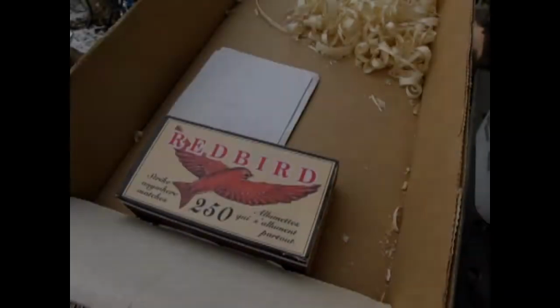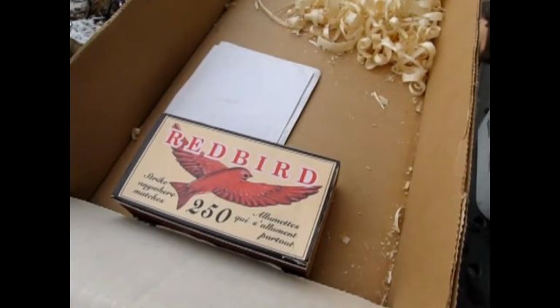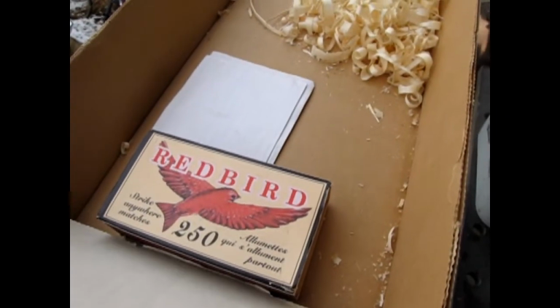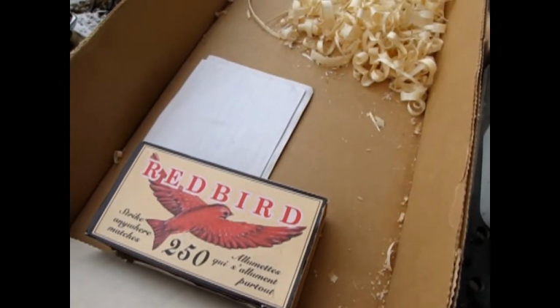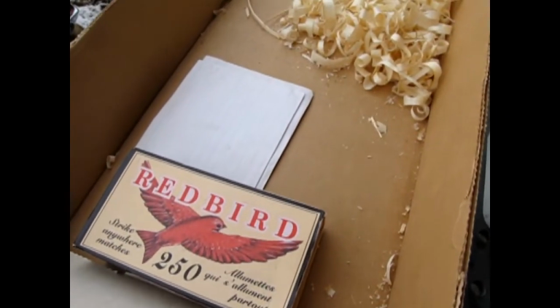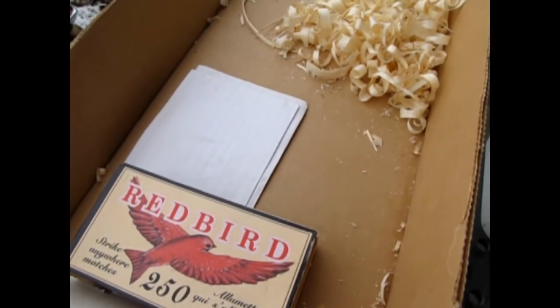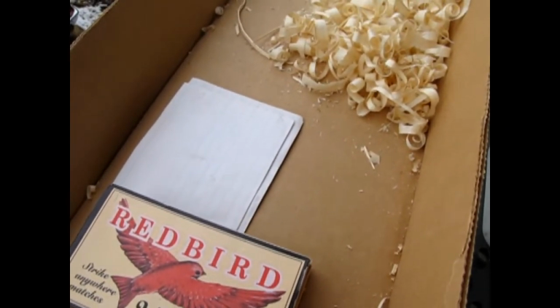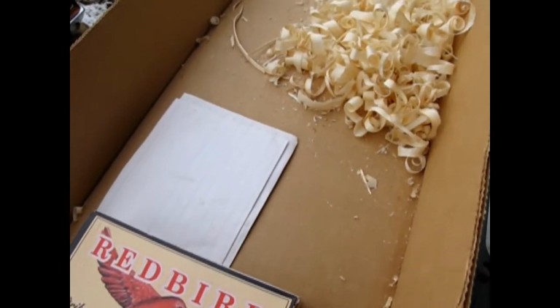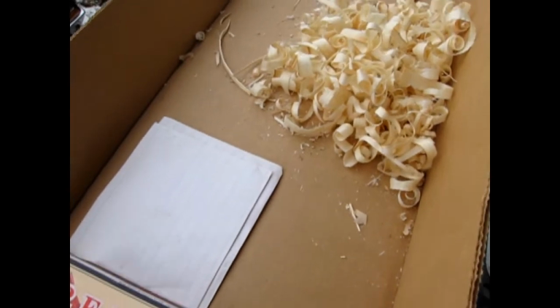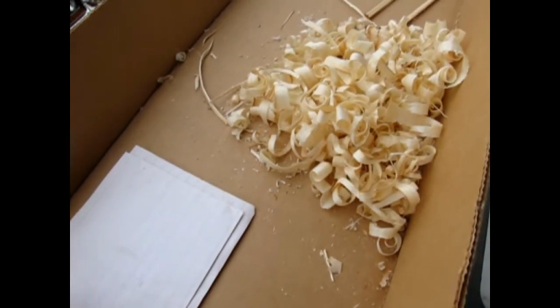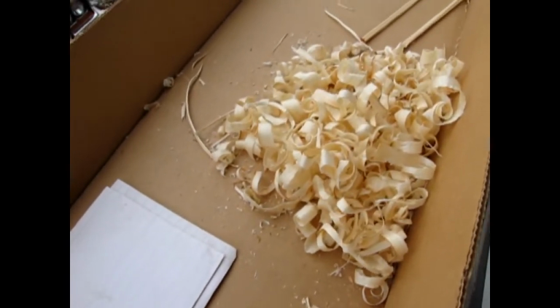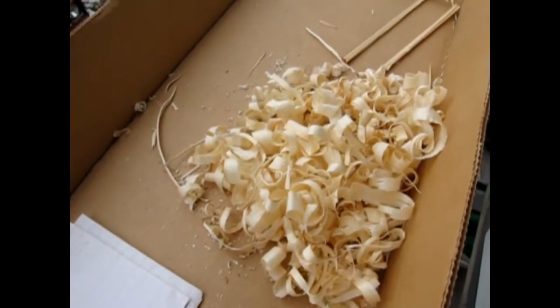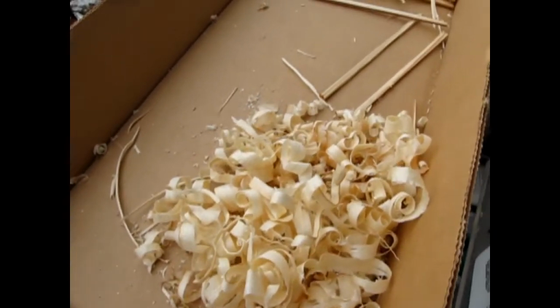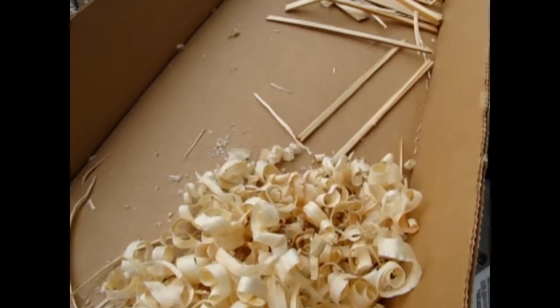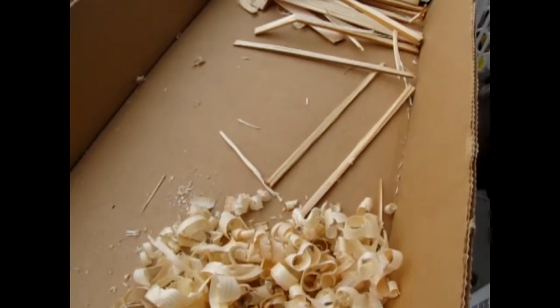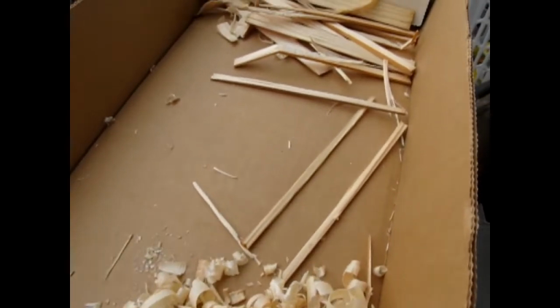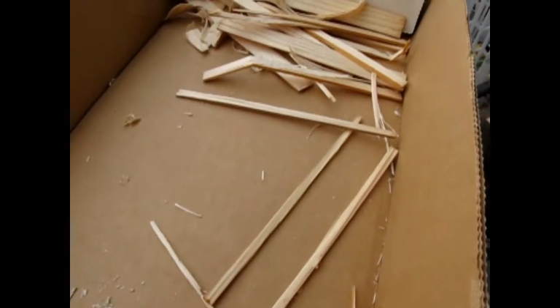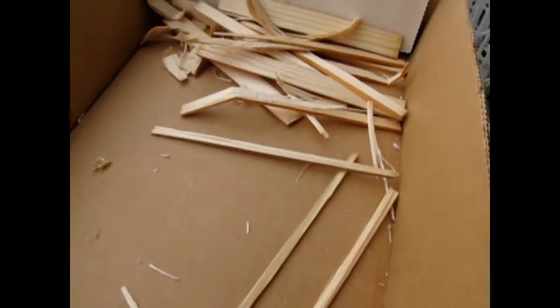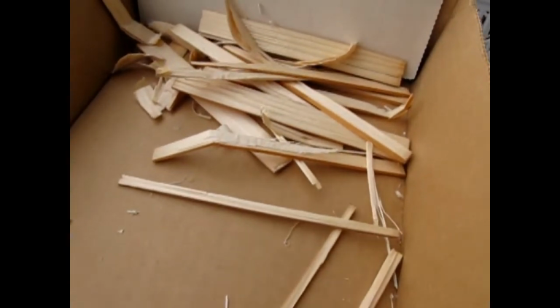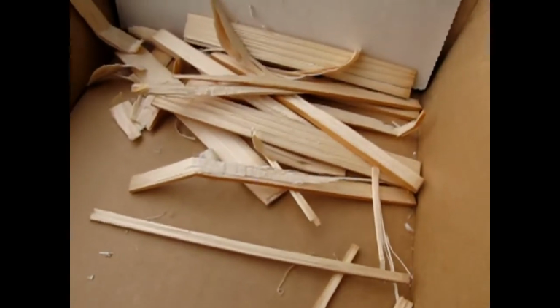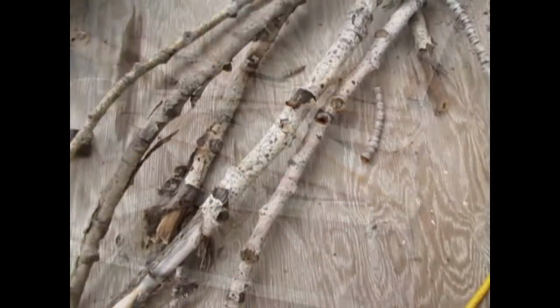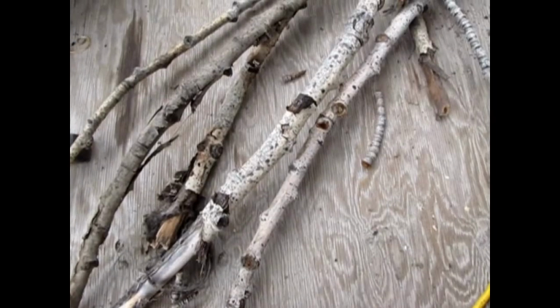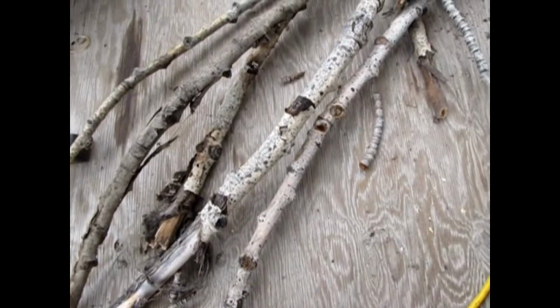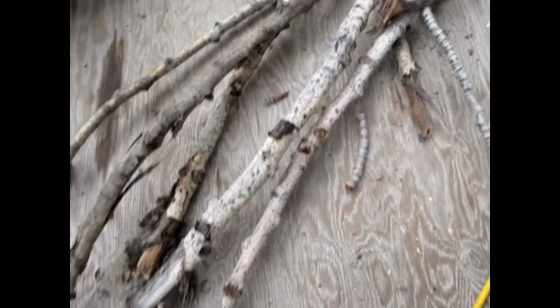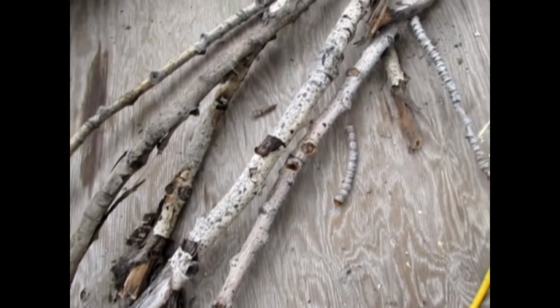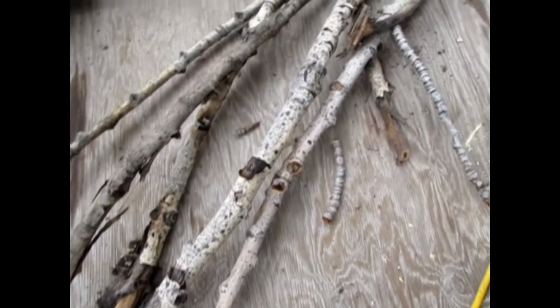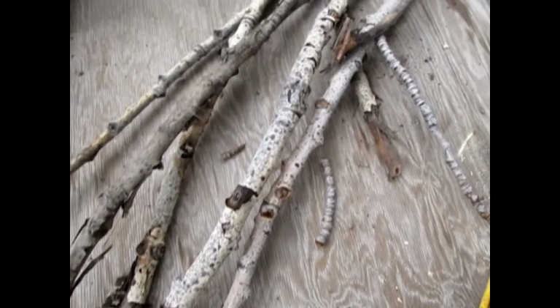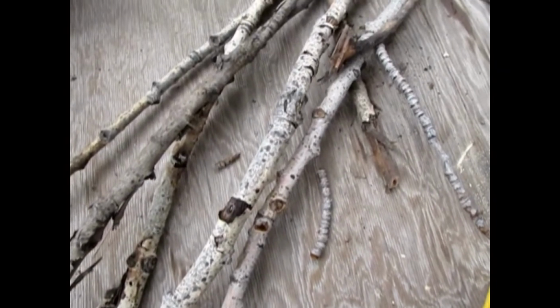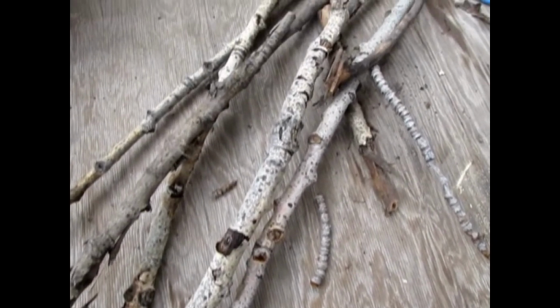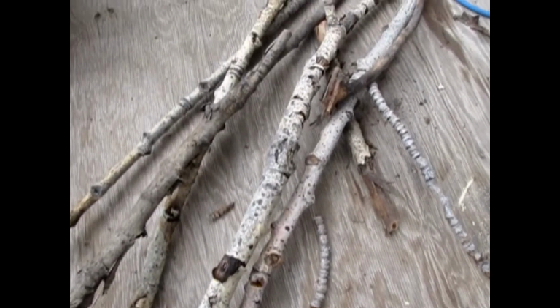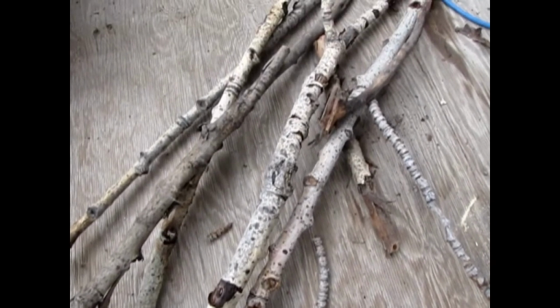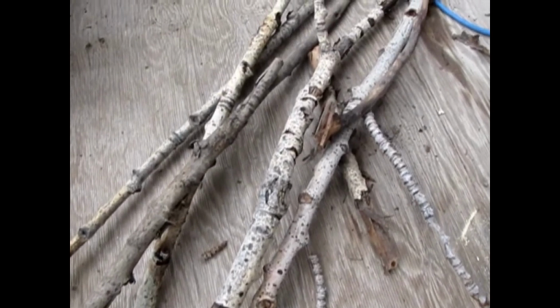Here we have our kindling kit which includes some matches, some paper, wood shavings and some wood off cuts. We also have a collection of sticks here which we can use to continually fuel our fire.